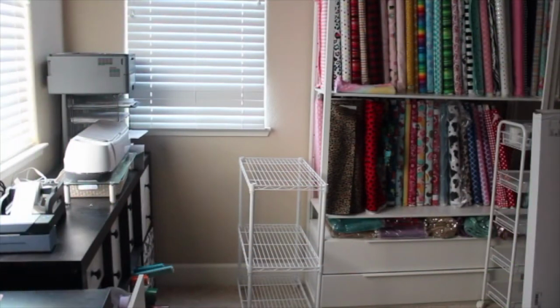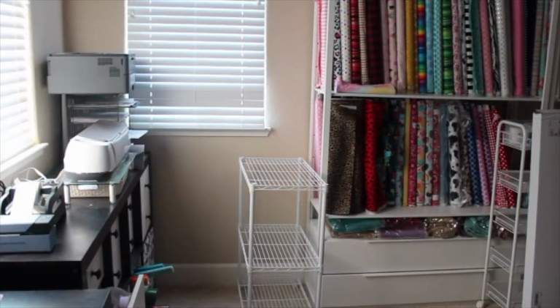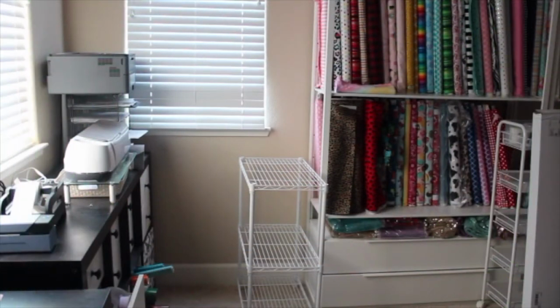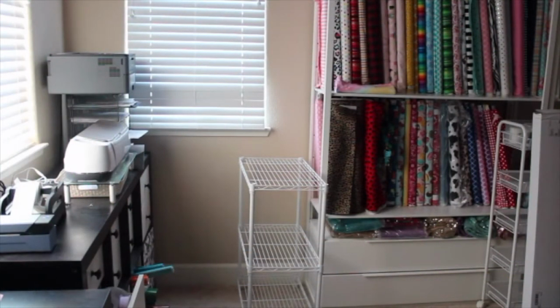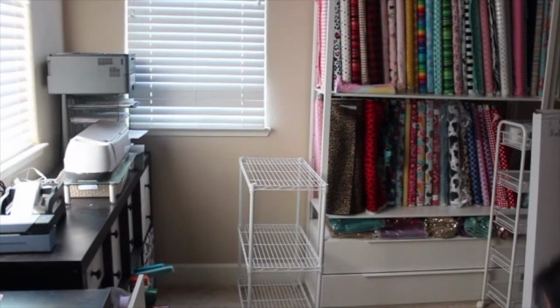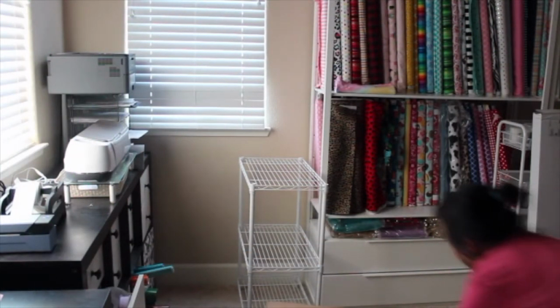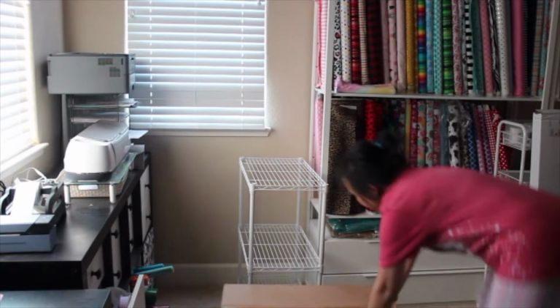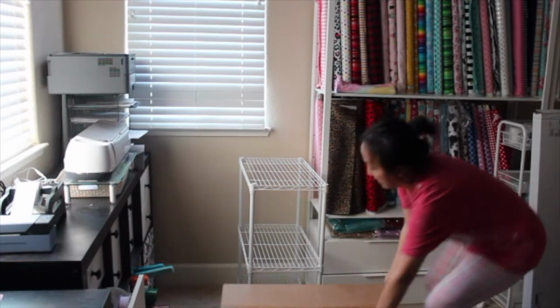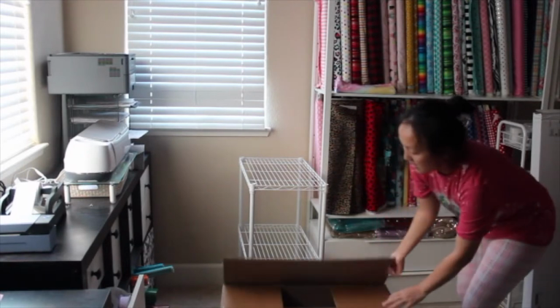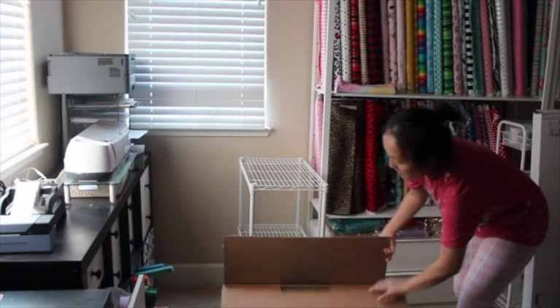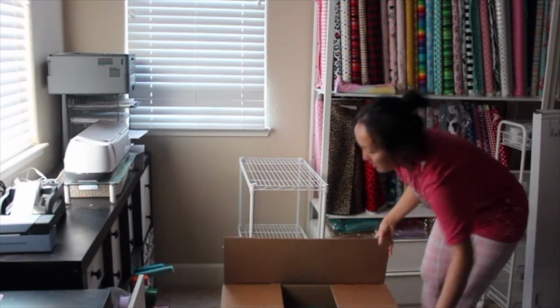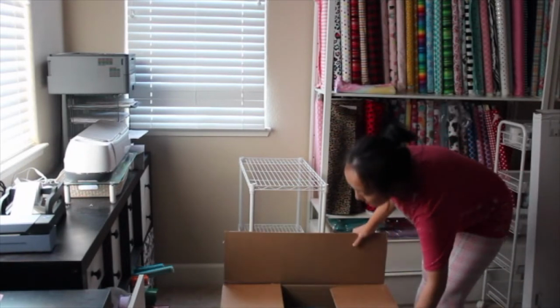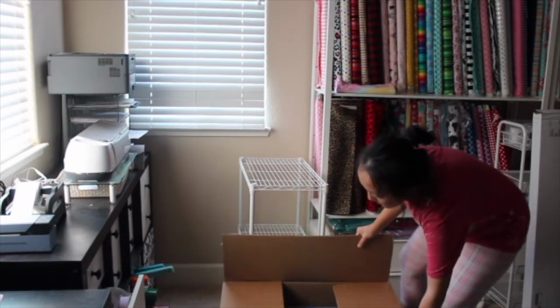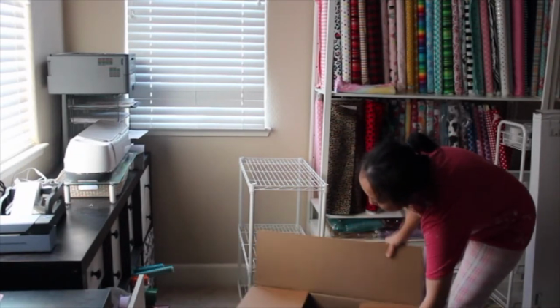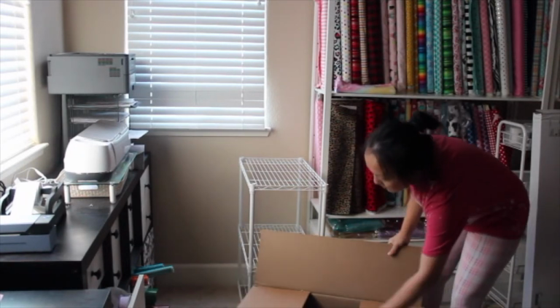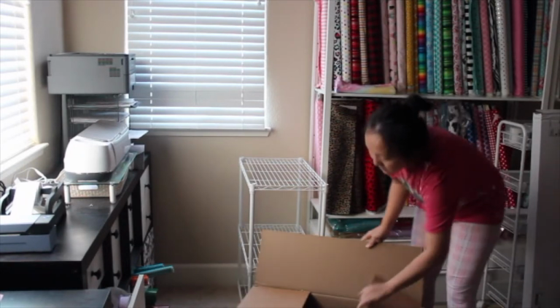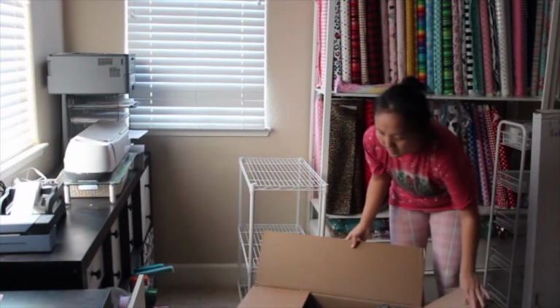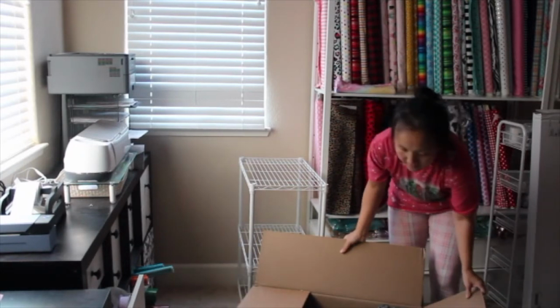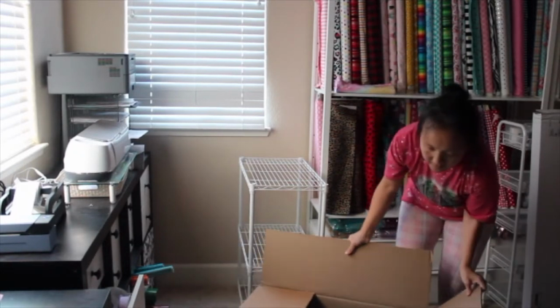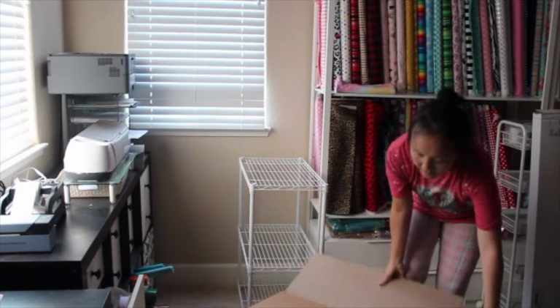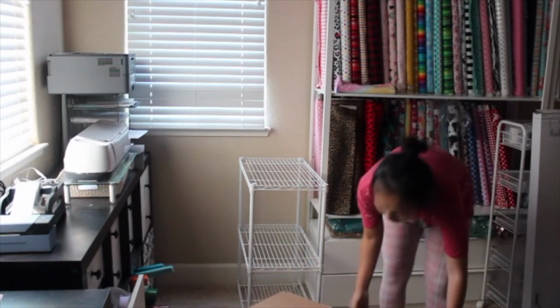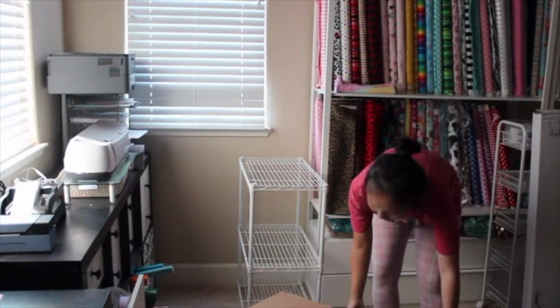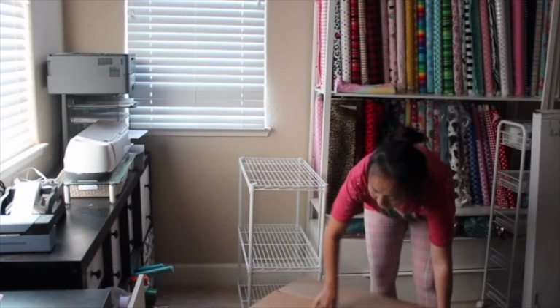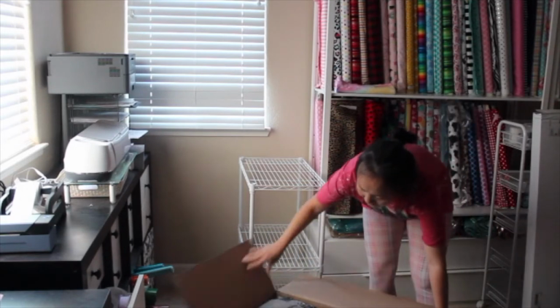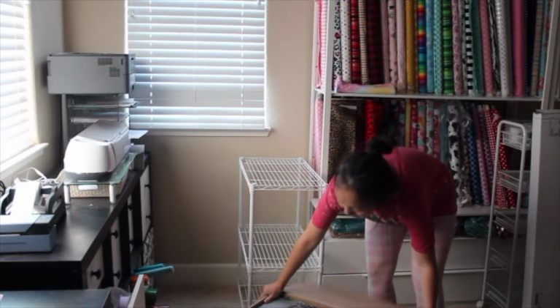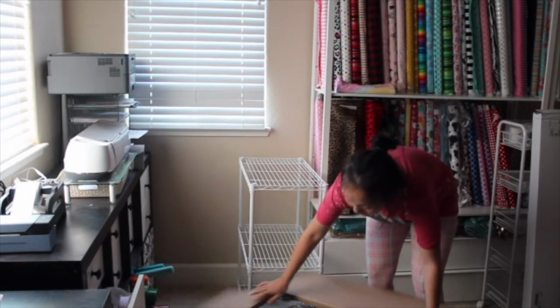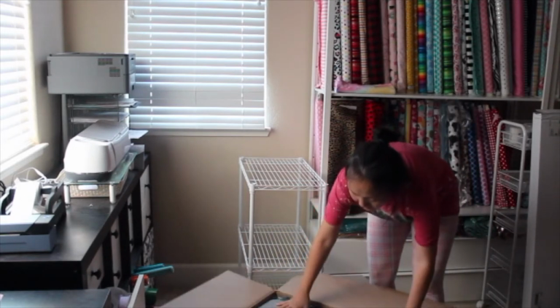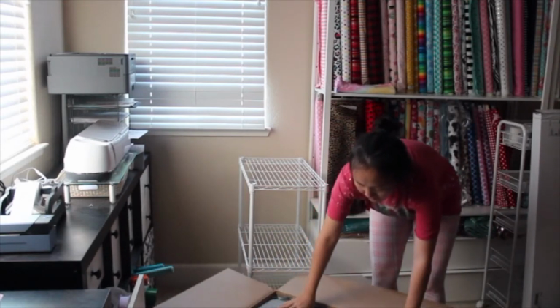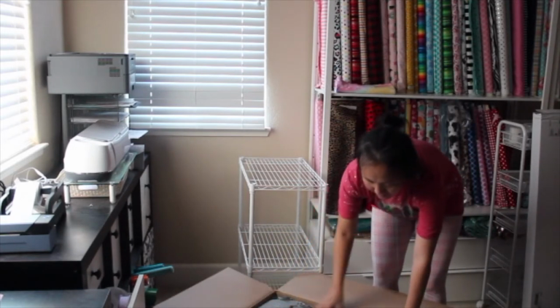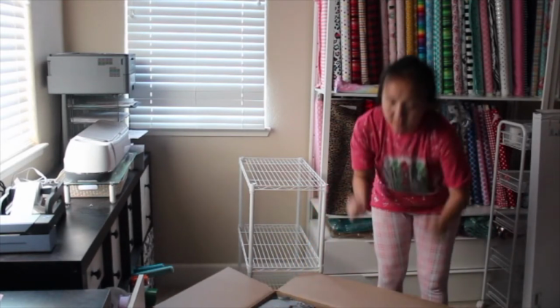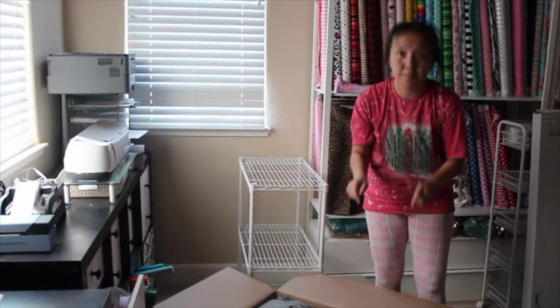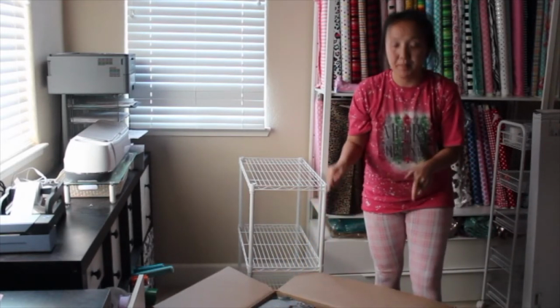Hey everyone, welcome to my channel Aqua Blue Boutique. Today is not going to be a sewing or embroidery video — most of my channel is about embroidery and sewing, but today I want to be showing you guys my new sublimation printer.